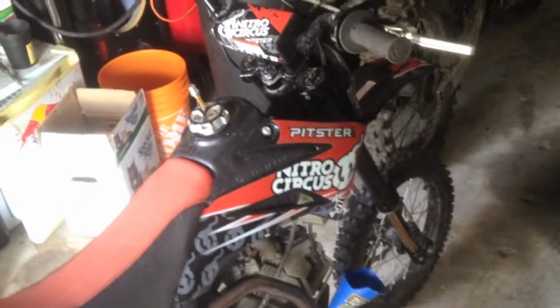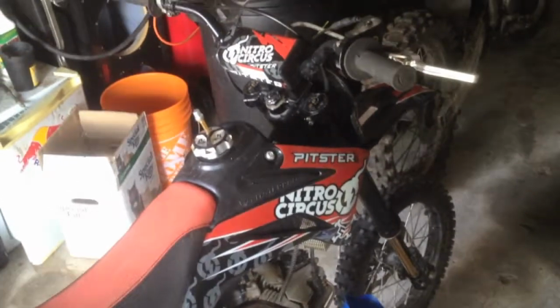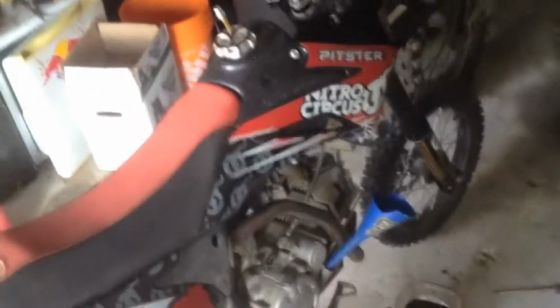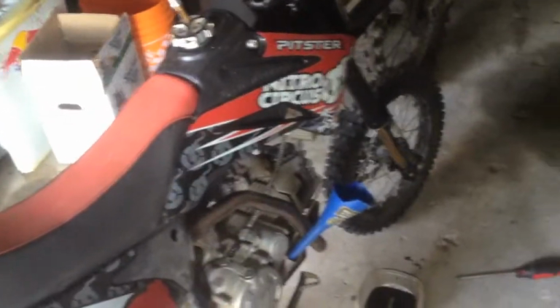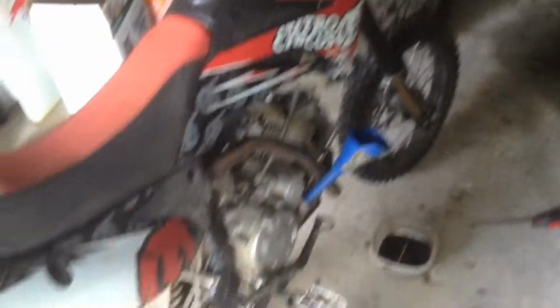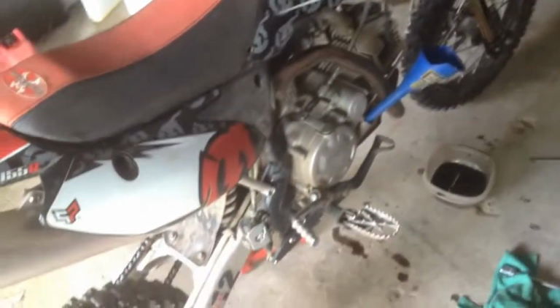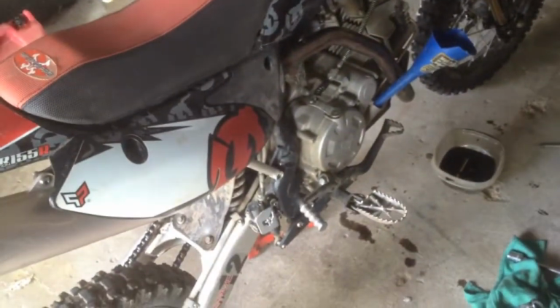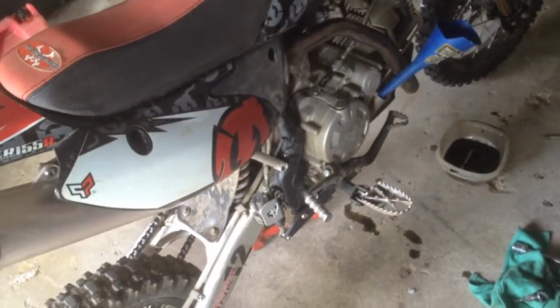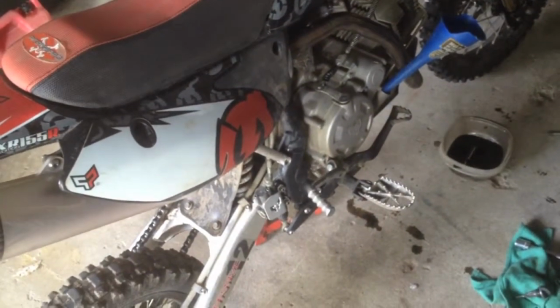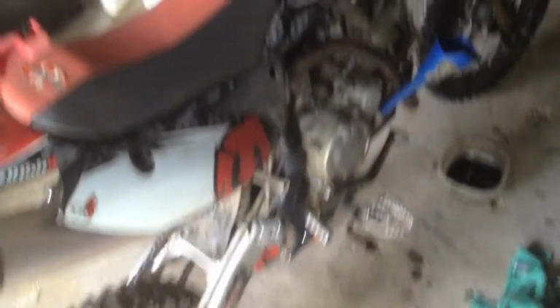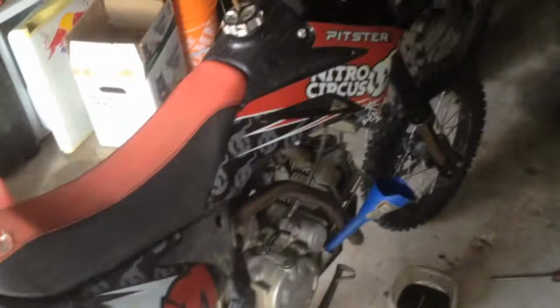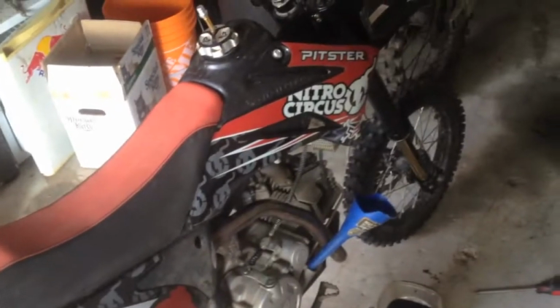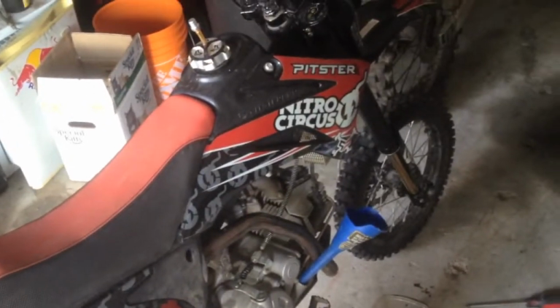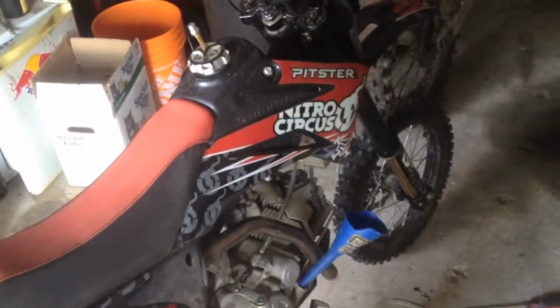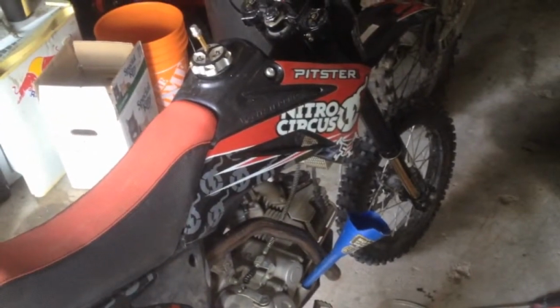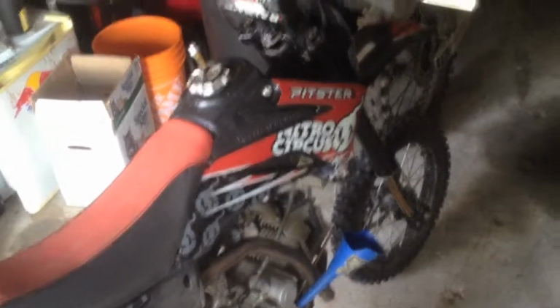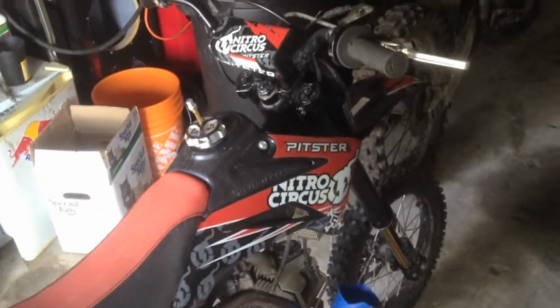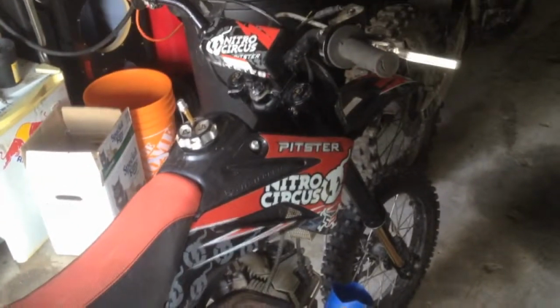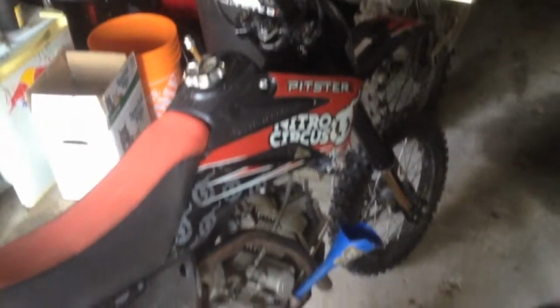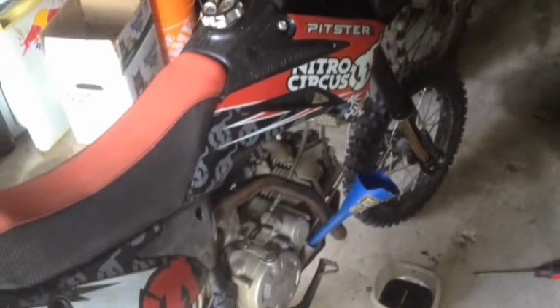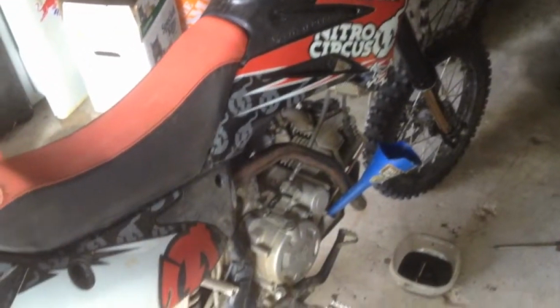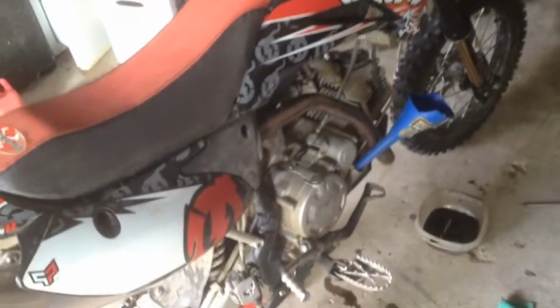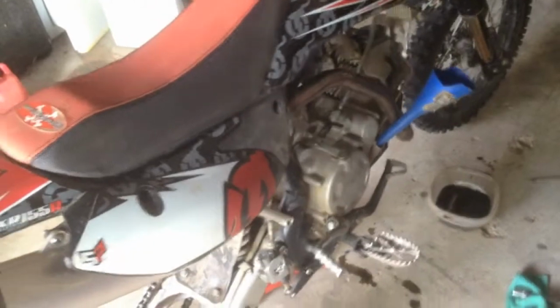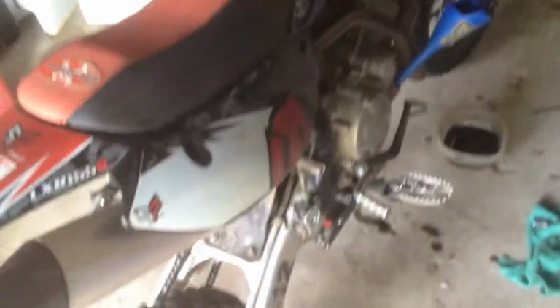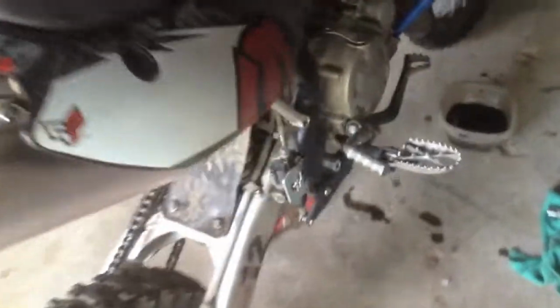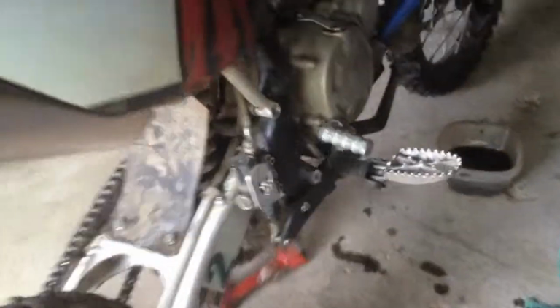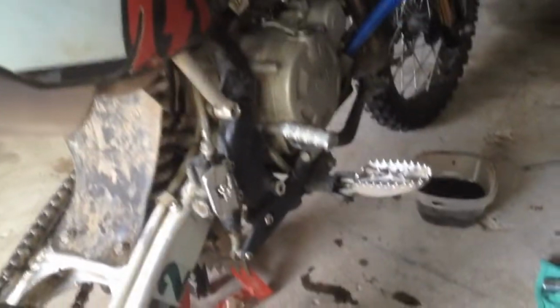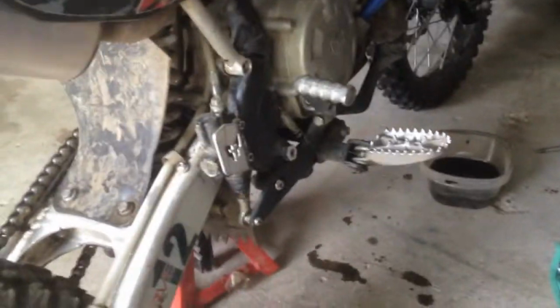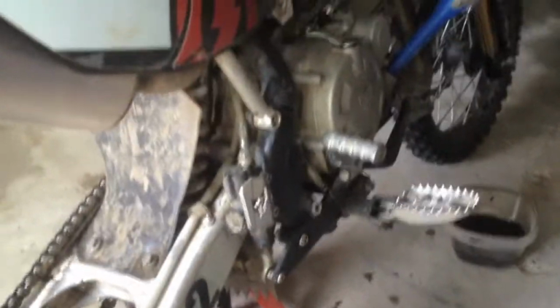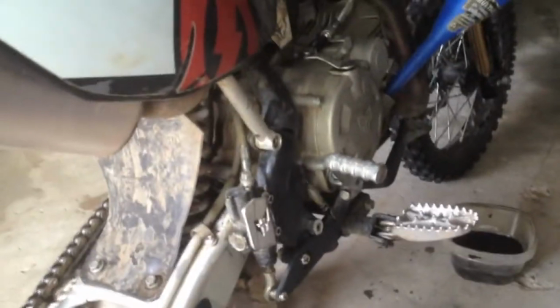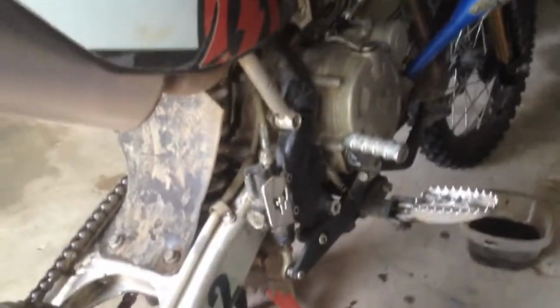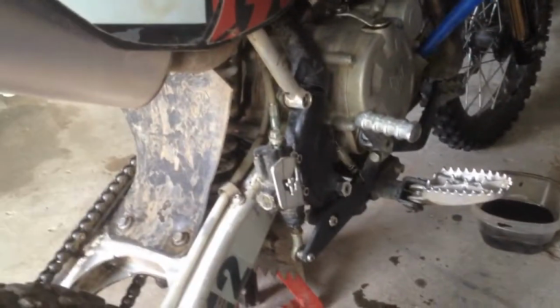I want to let you know how great this bike has been. The retail value on this bike is up there for a little pit bike, but it's totally worth it. Everything on this bike has been holding up.